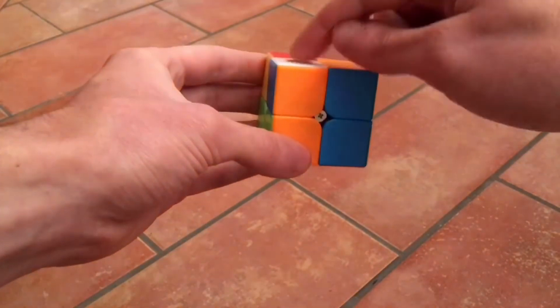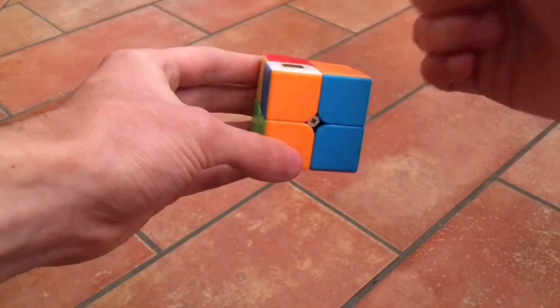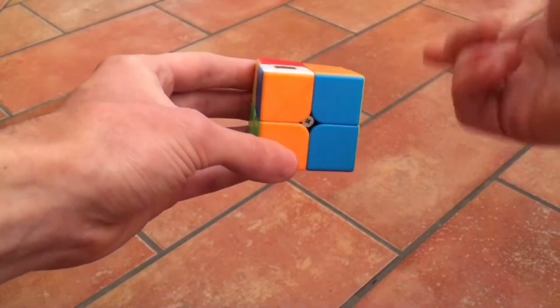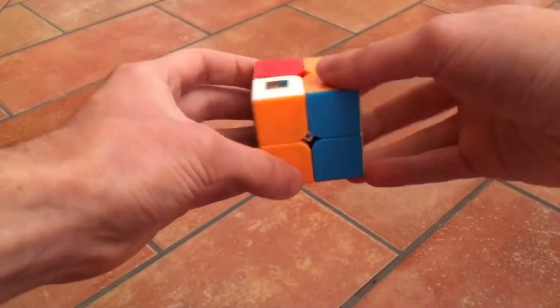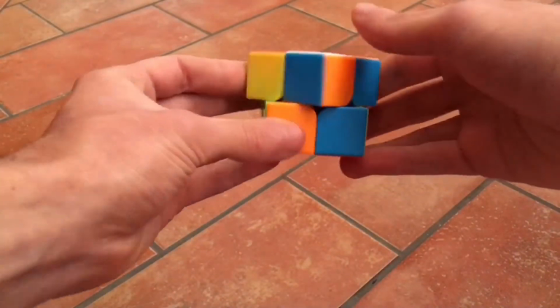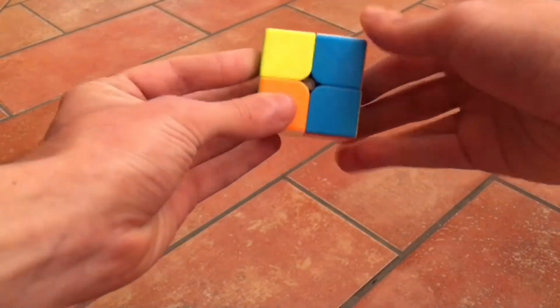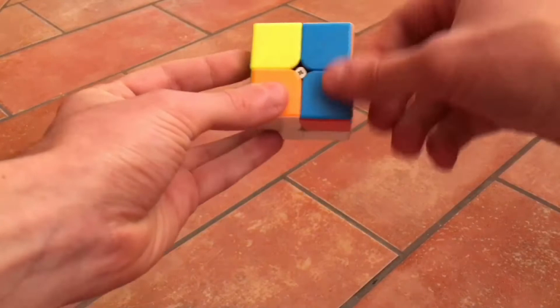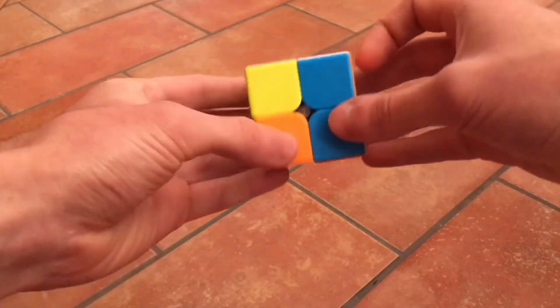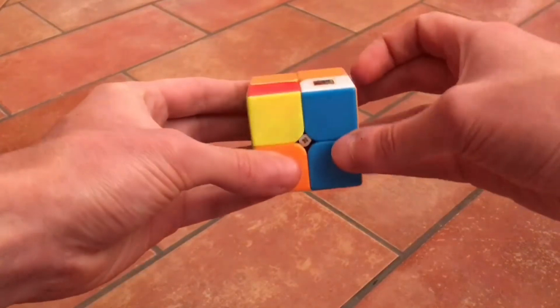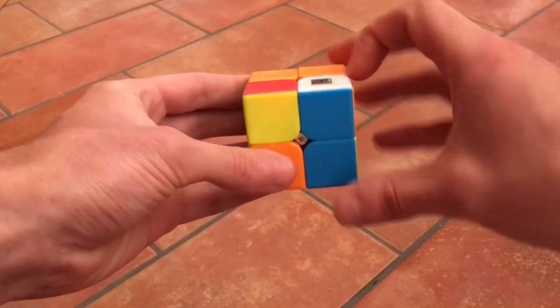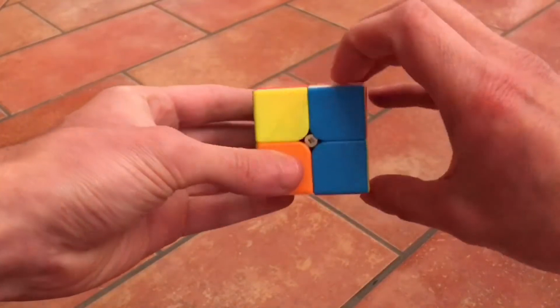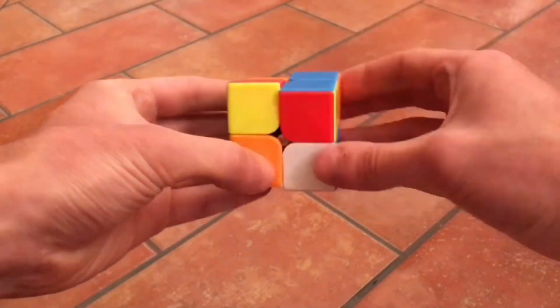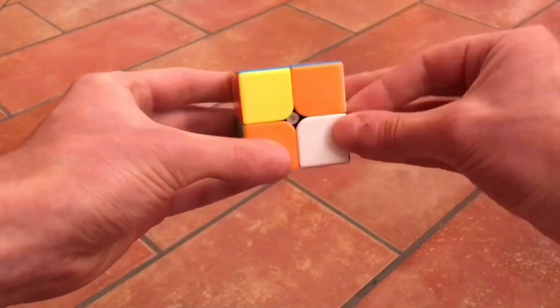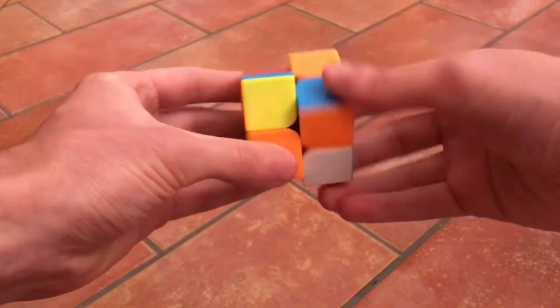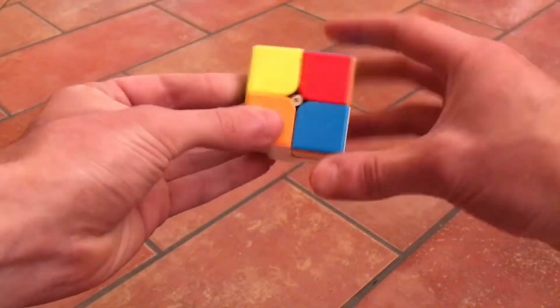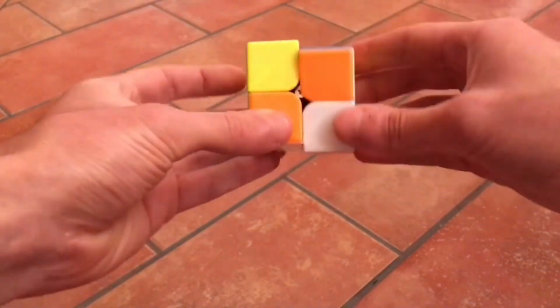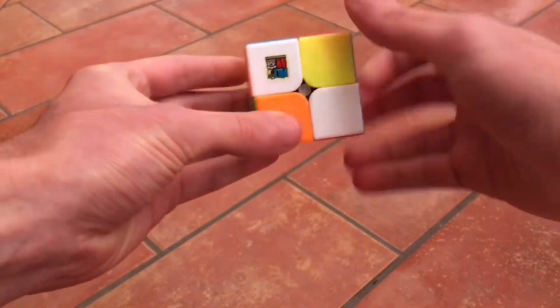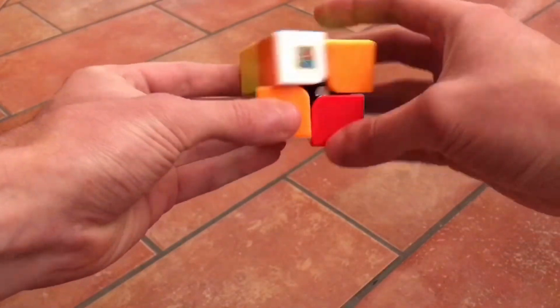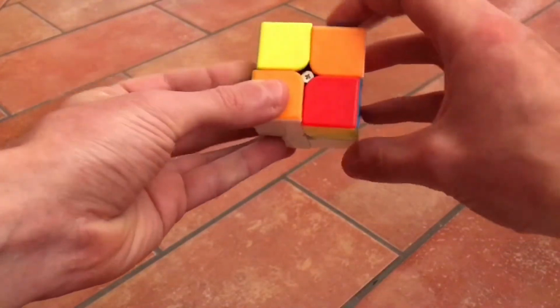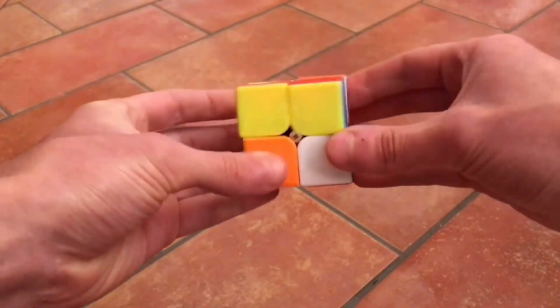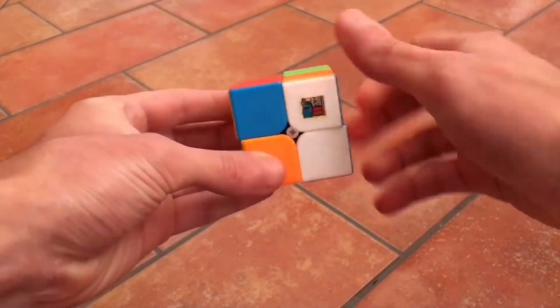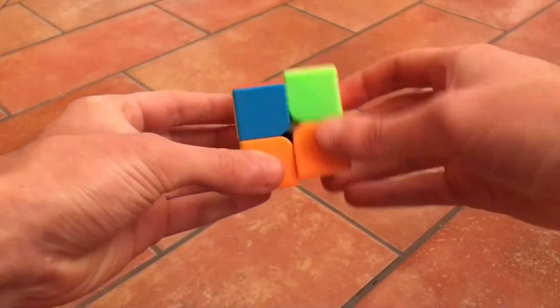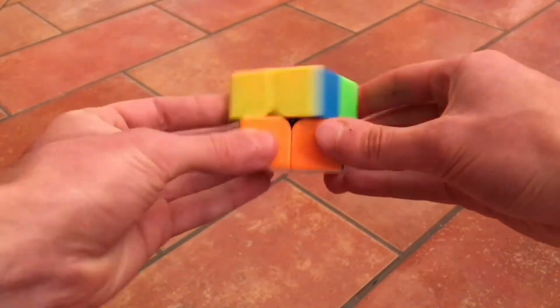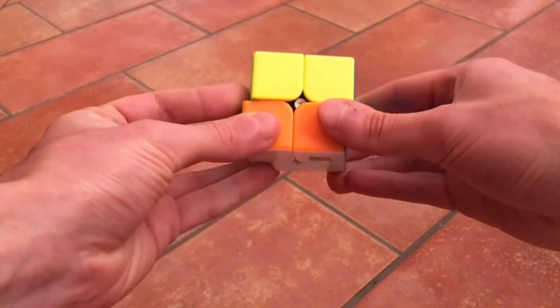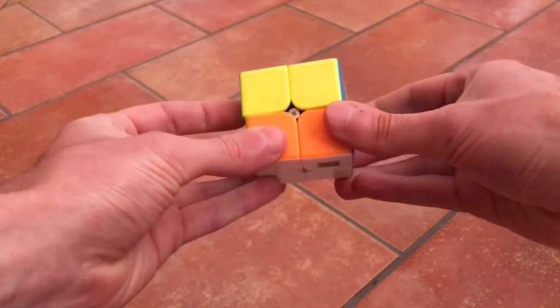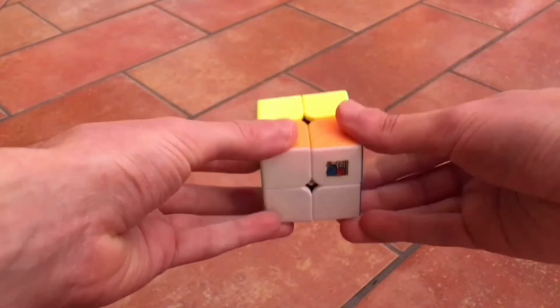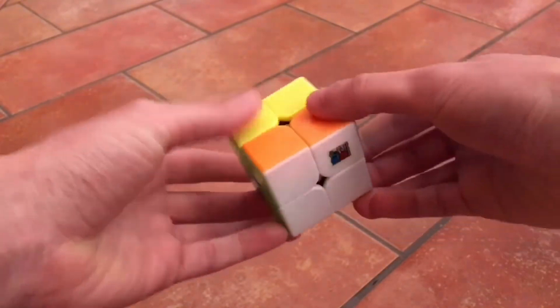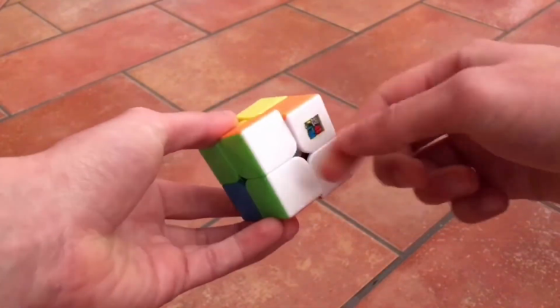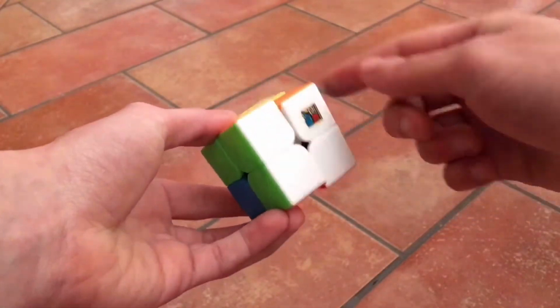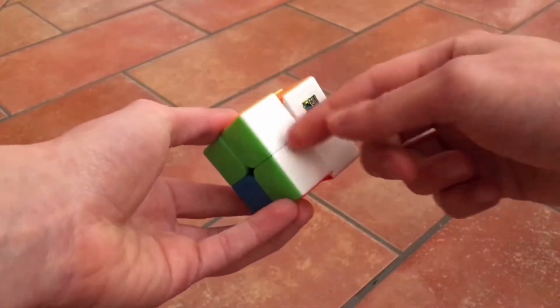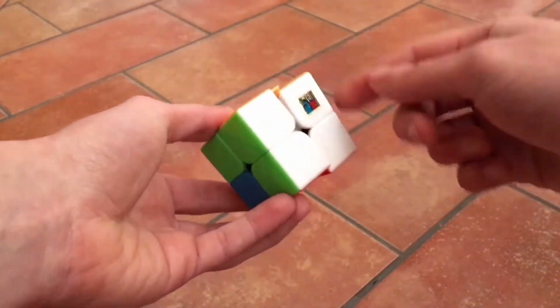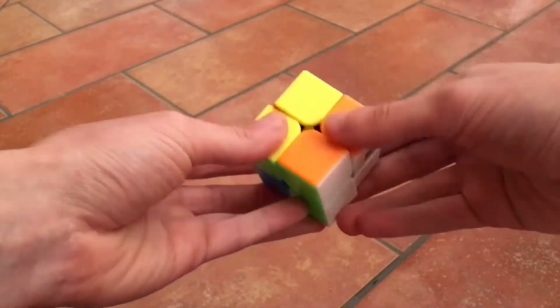It's the last one, so just put it above and do the same movement: up, left, down, right — keep repeating until it drops in. Okay, so we have the entire white layer done.